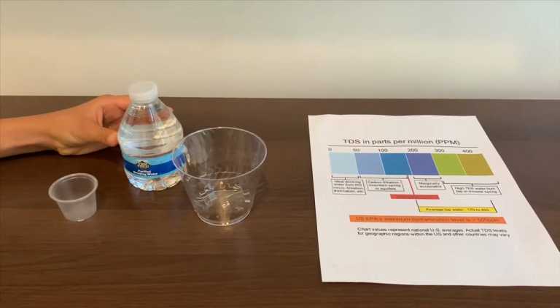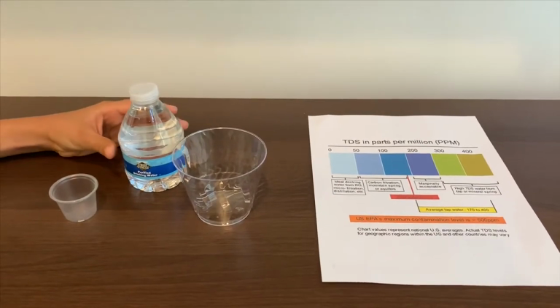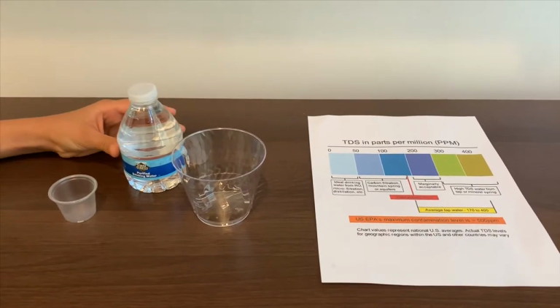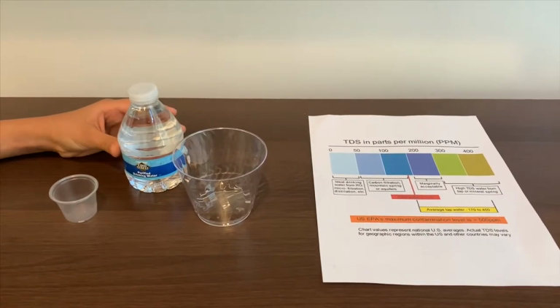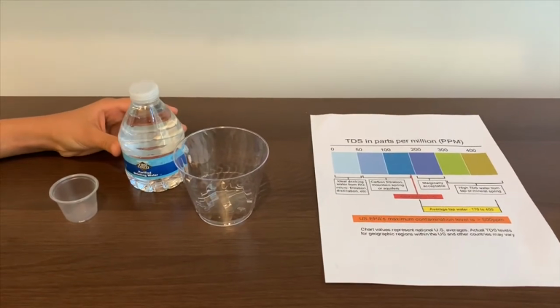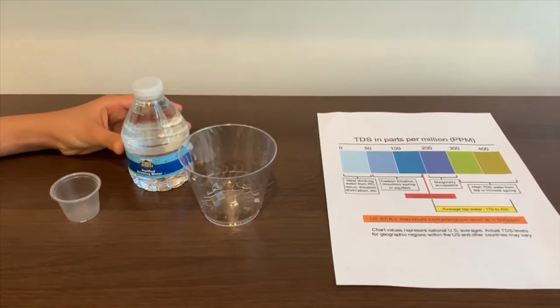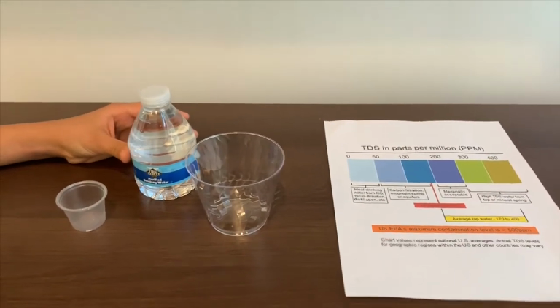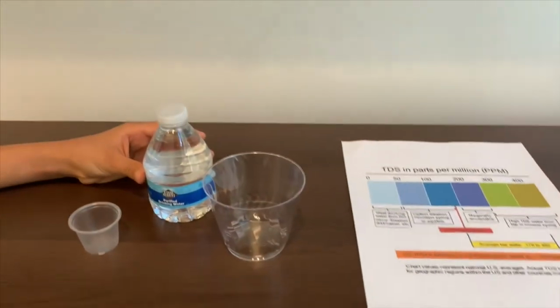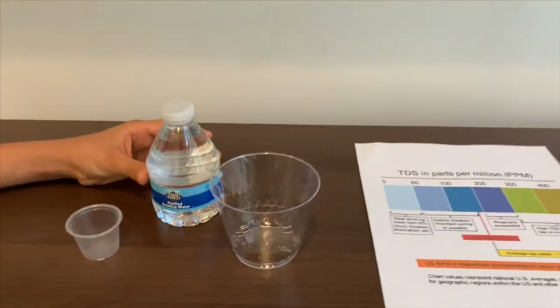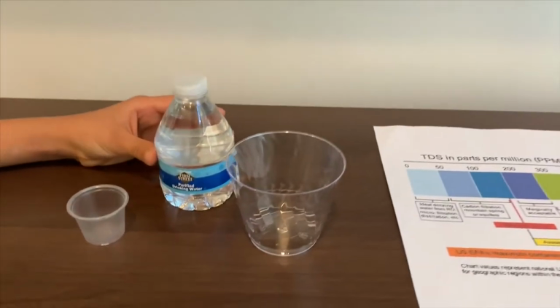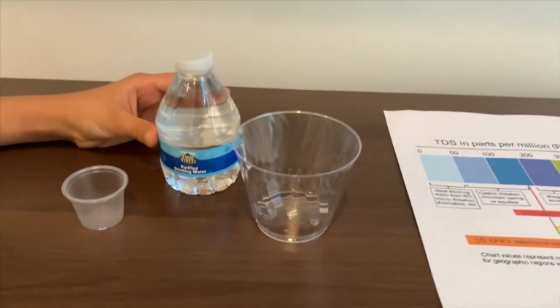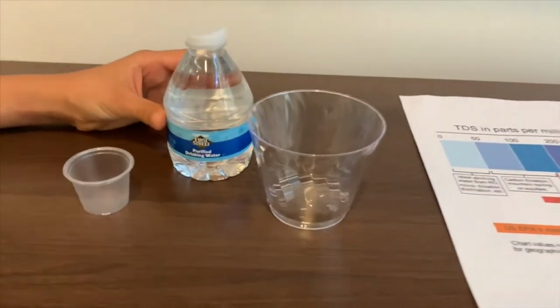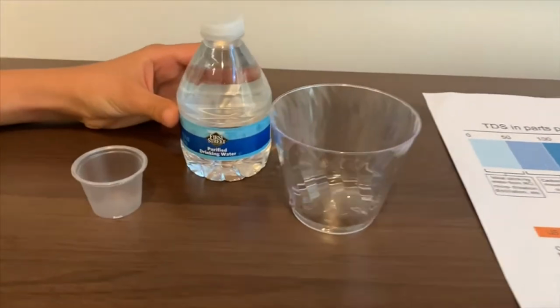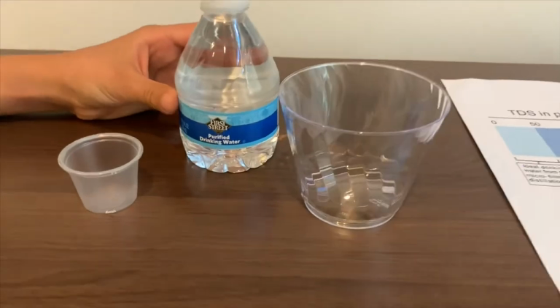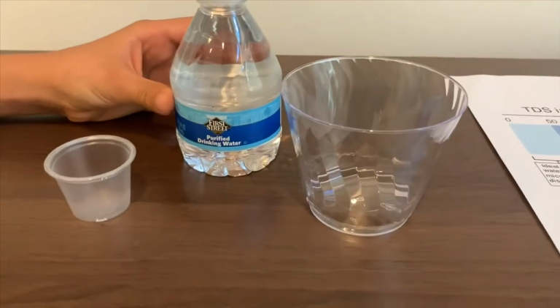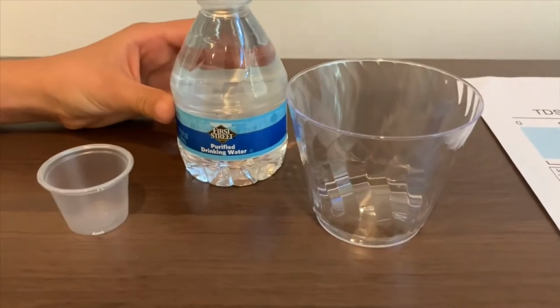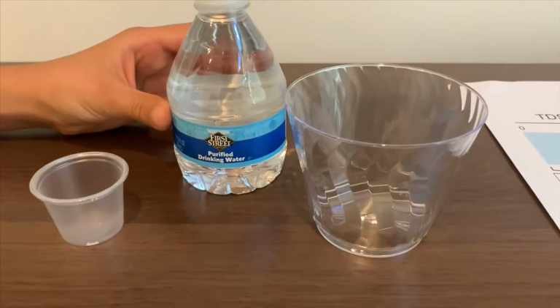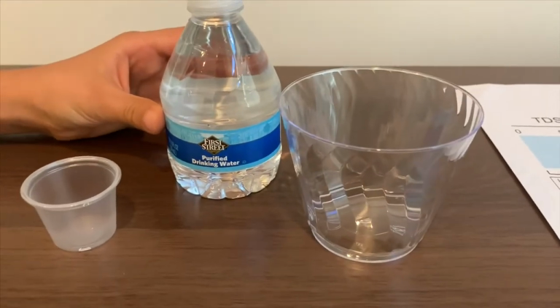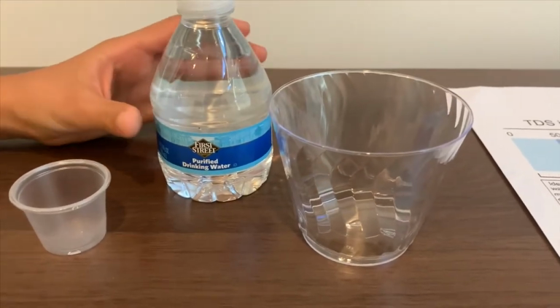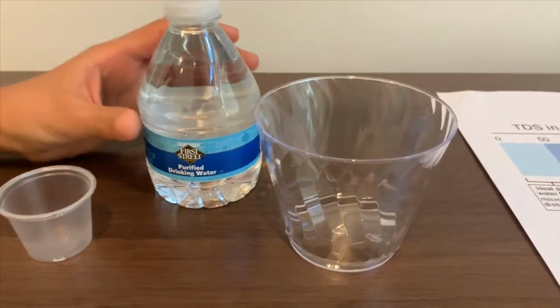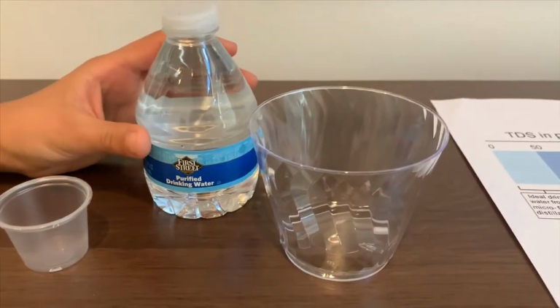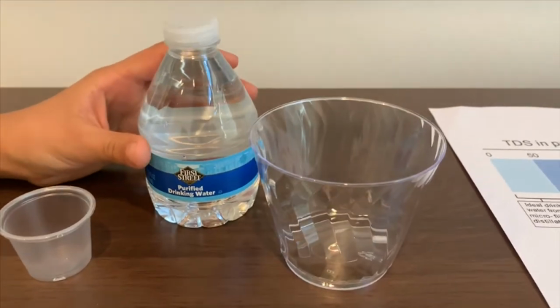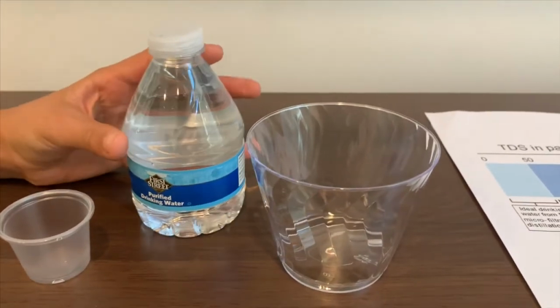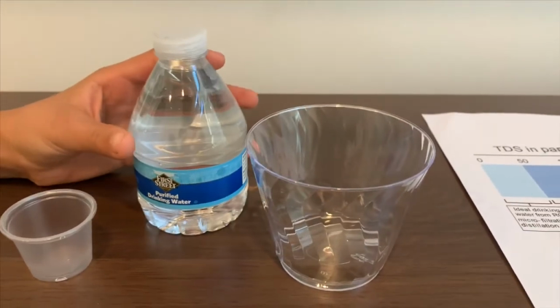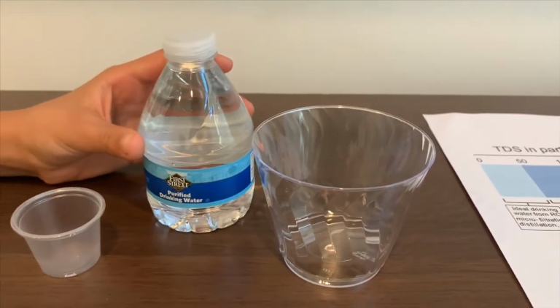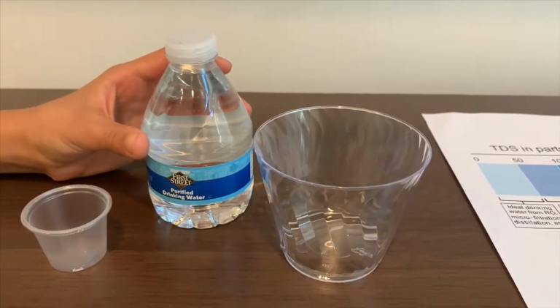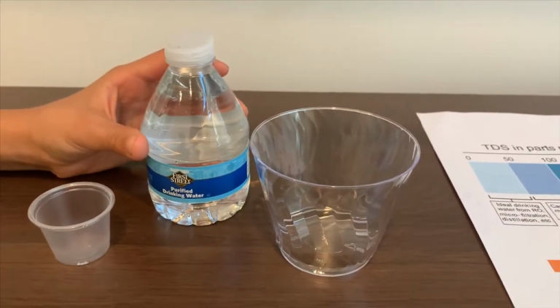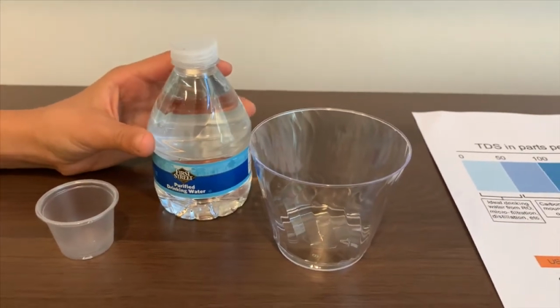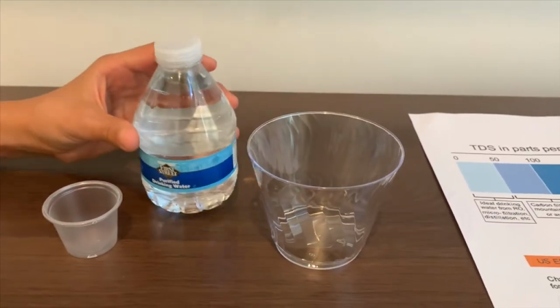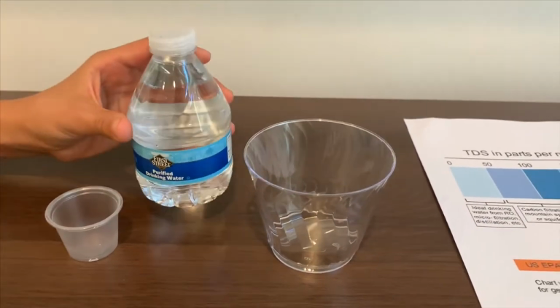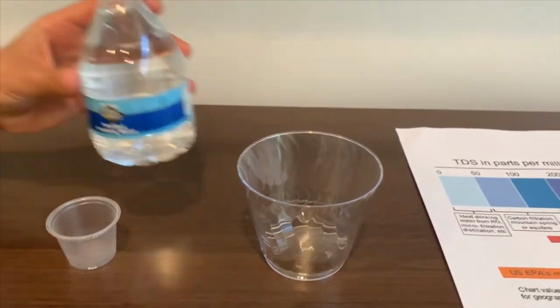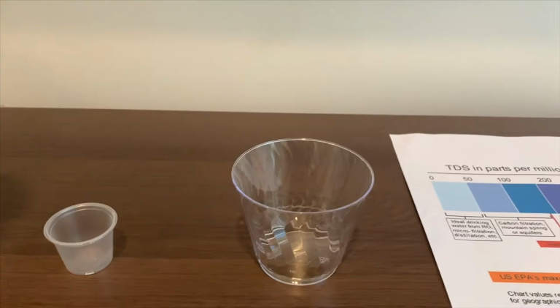This is First Street Purified Drinking Water from the Niagara brand. Let's pour some water in to test the pH and TDS level.